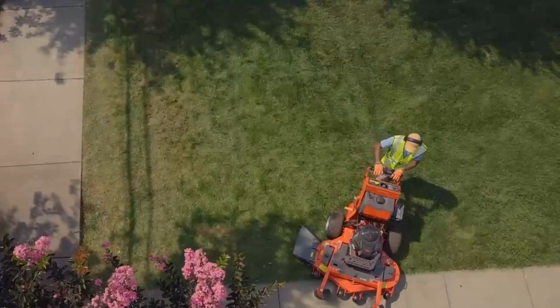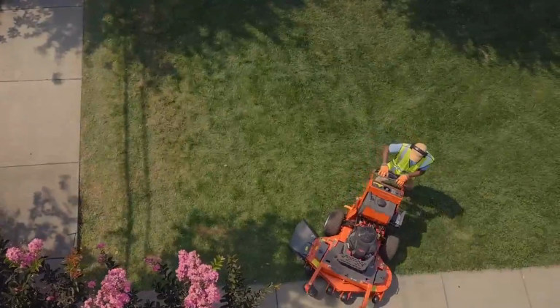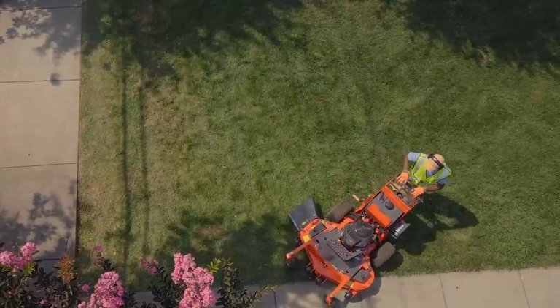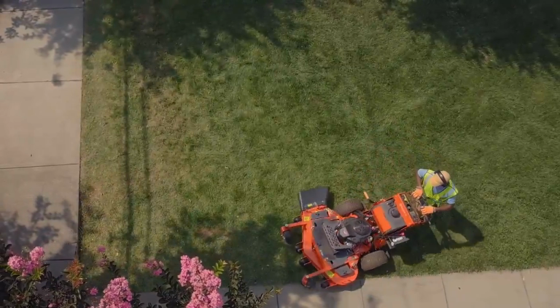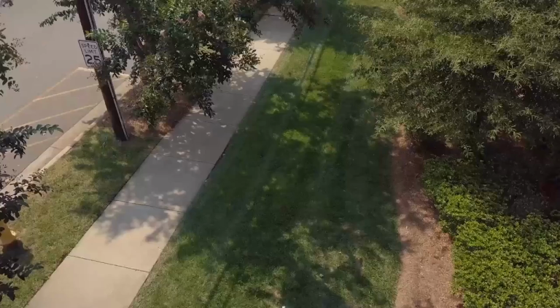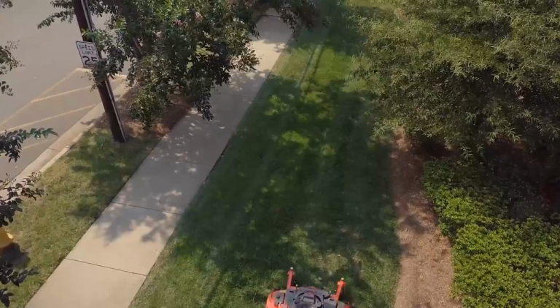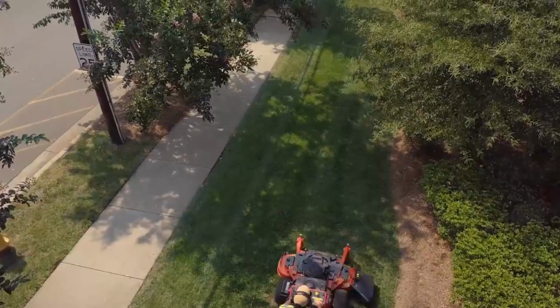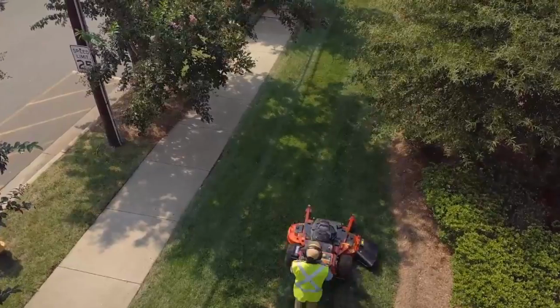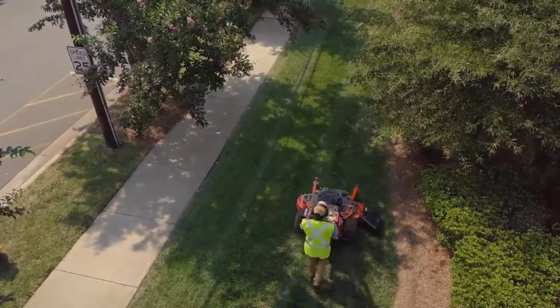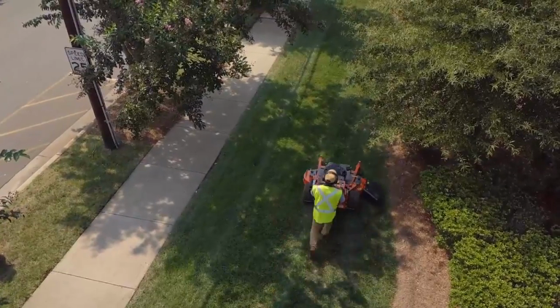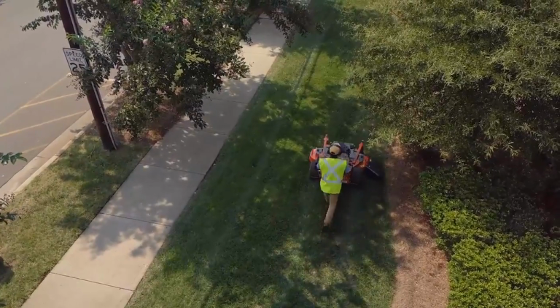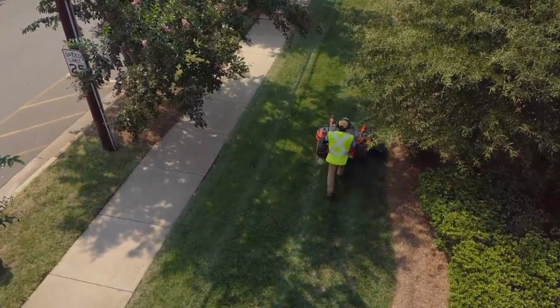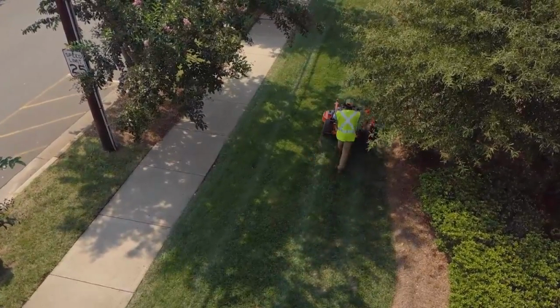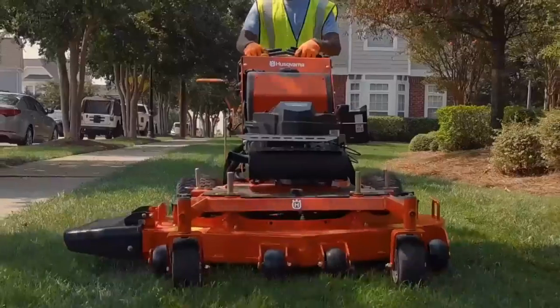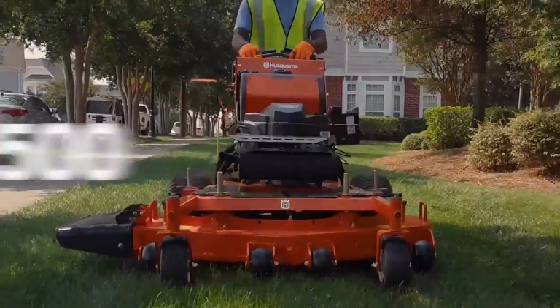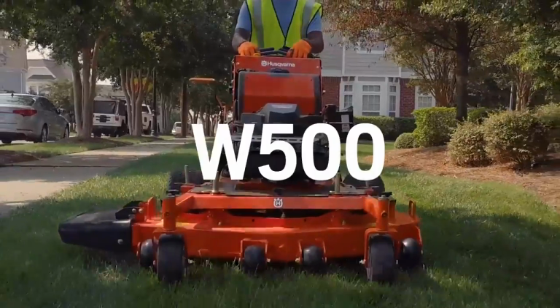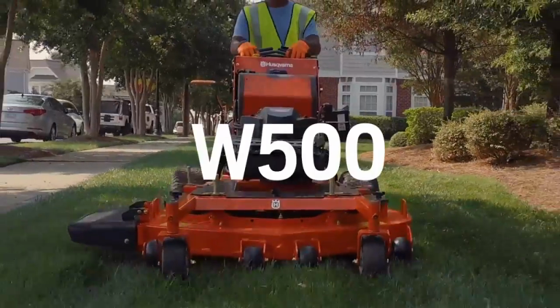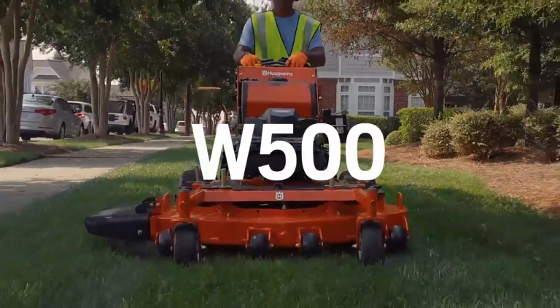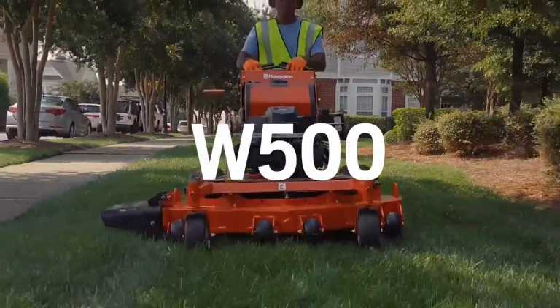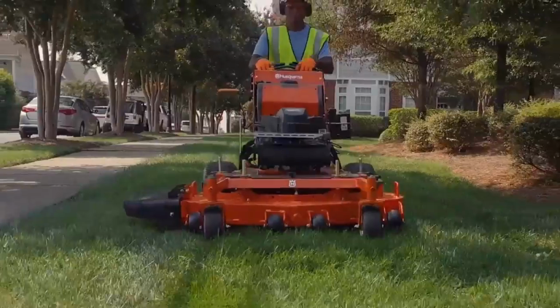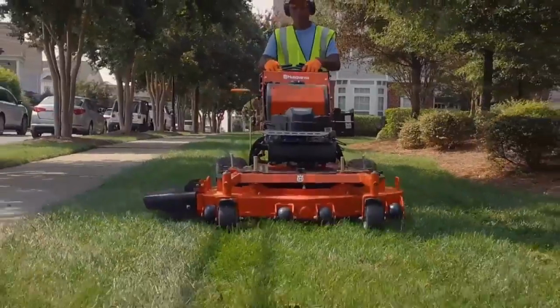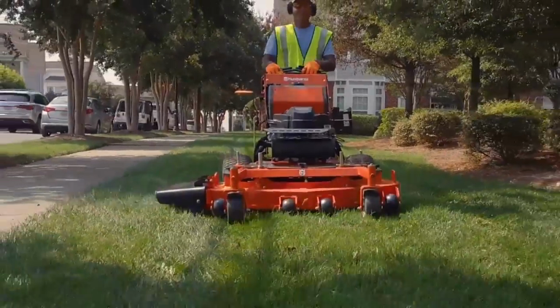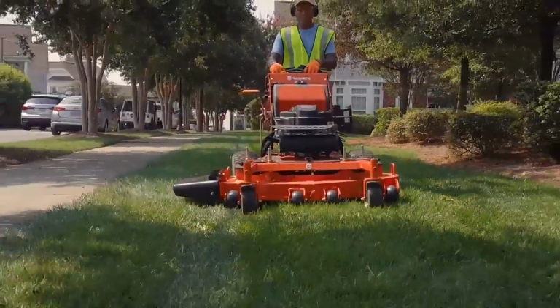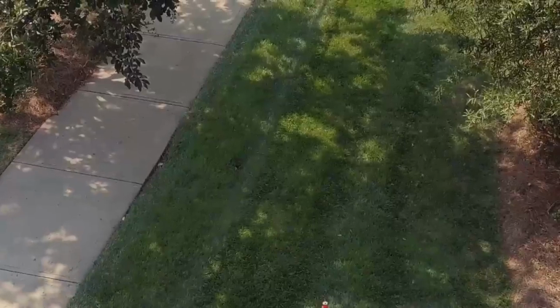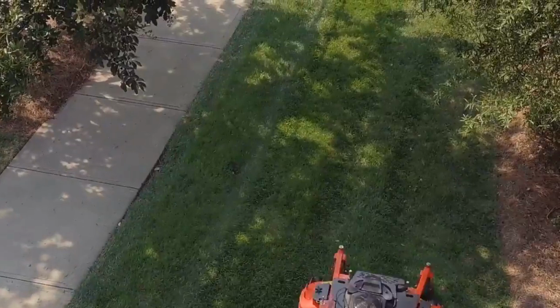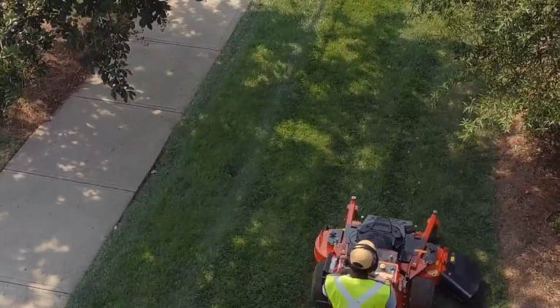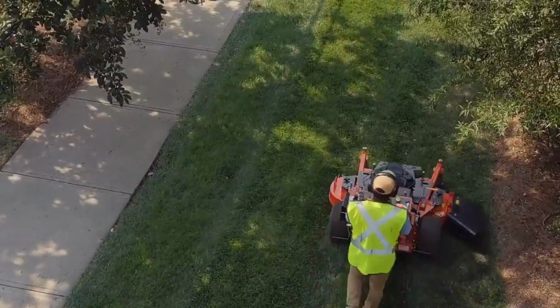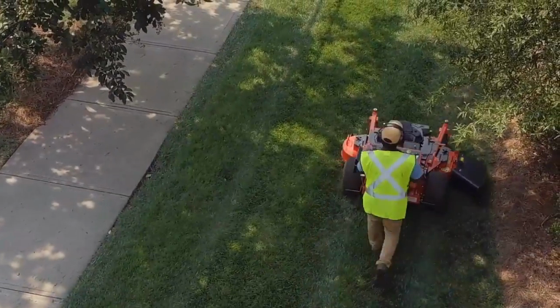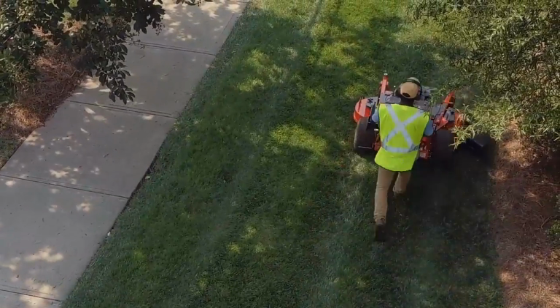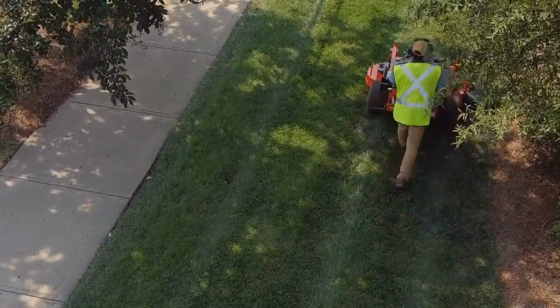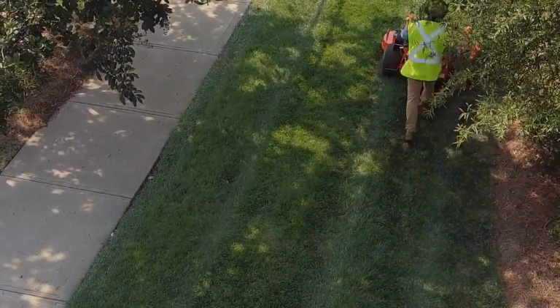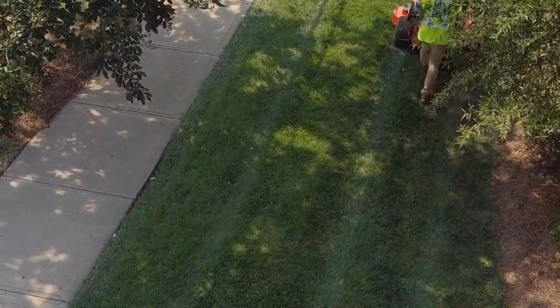Husqvarna, the masters of cutting, presents the next generation of hydro walk-behind mowers. The W500 series is designed with a focus on productivity, durability and serviceability.